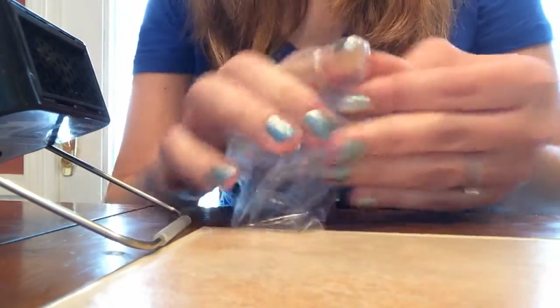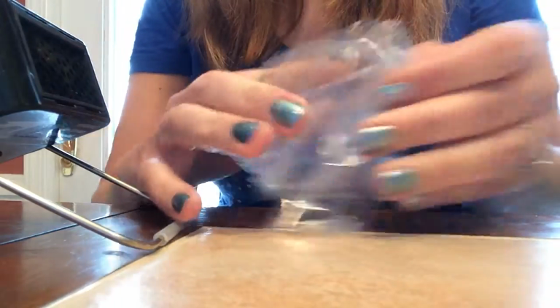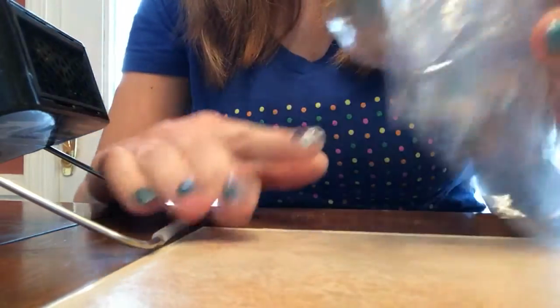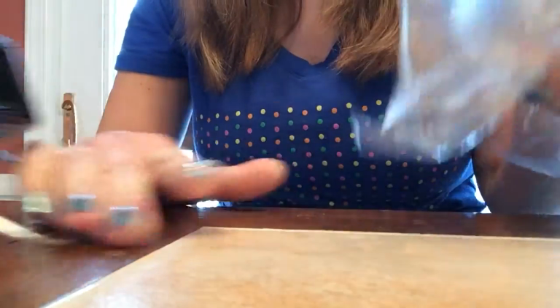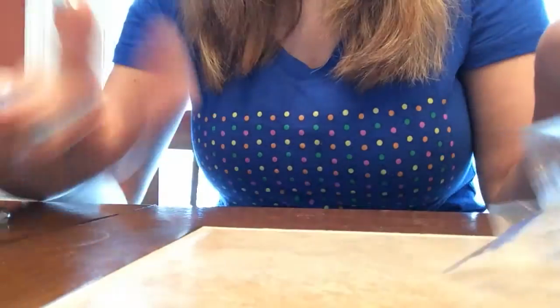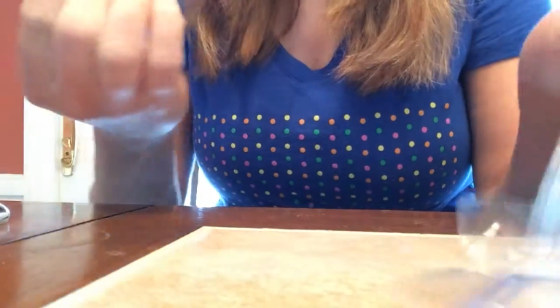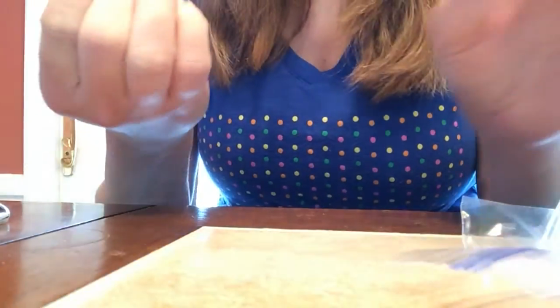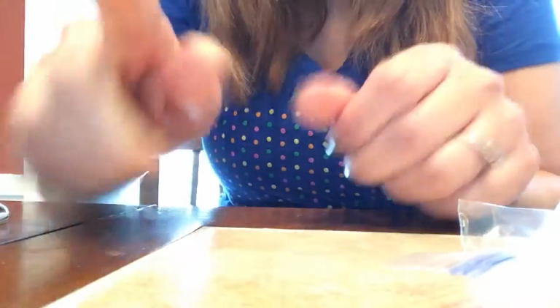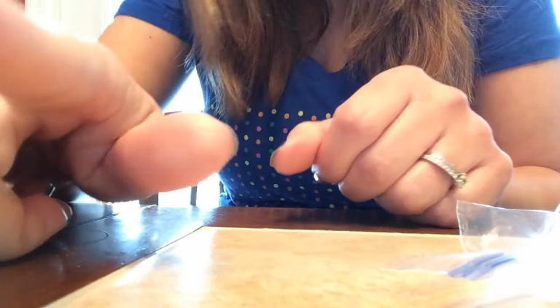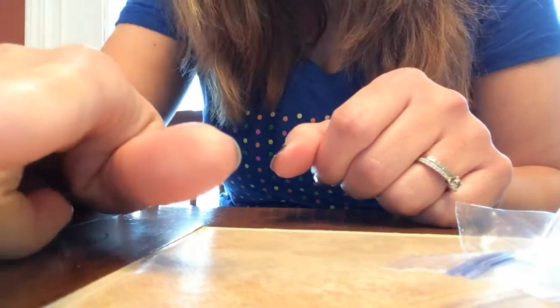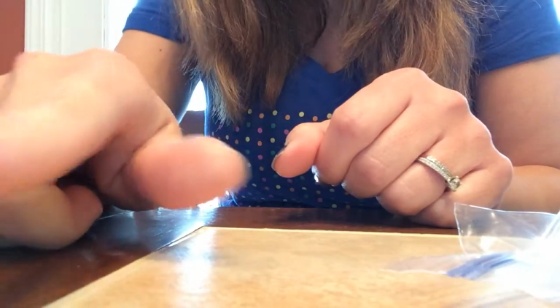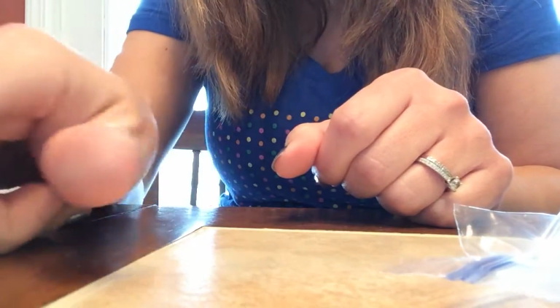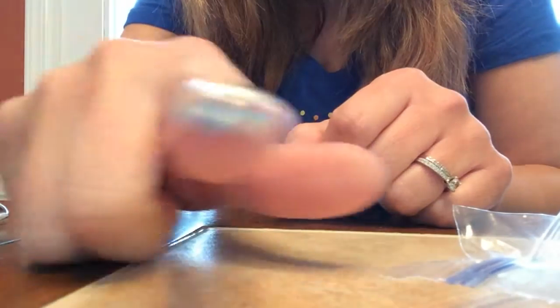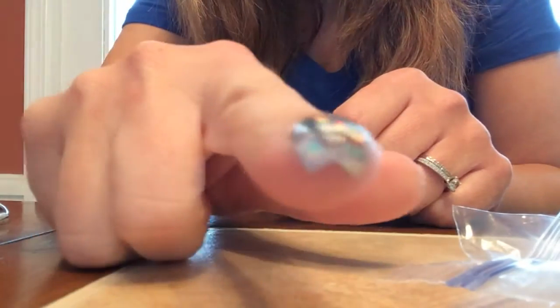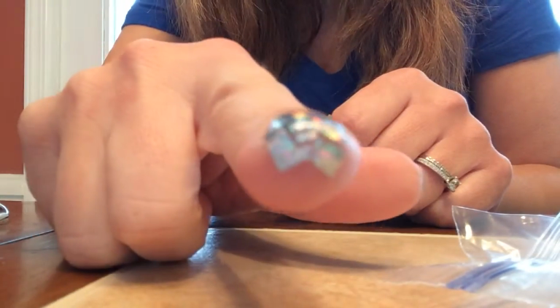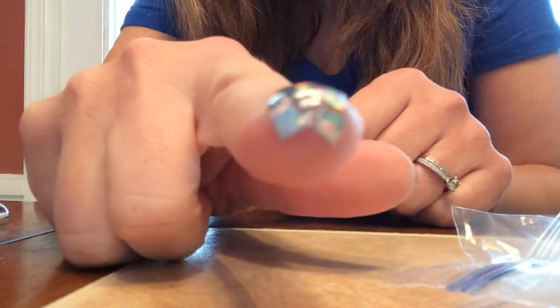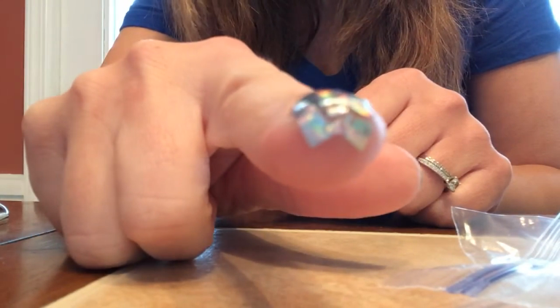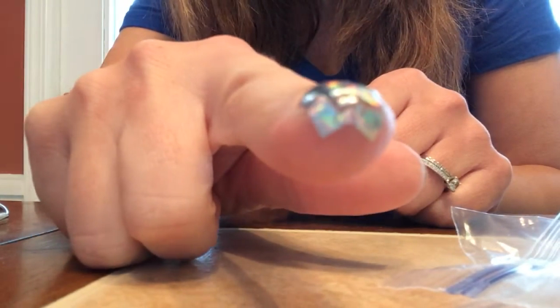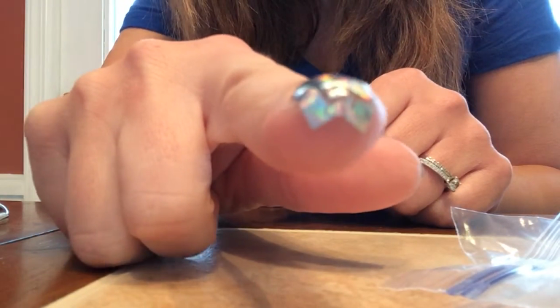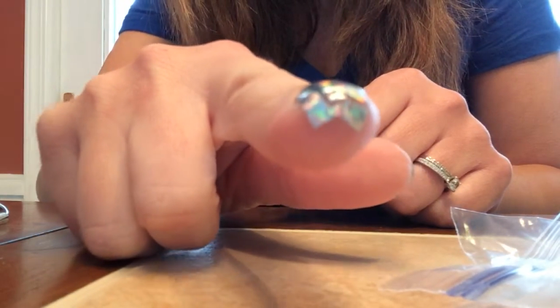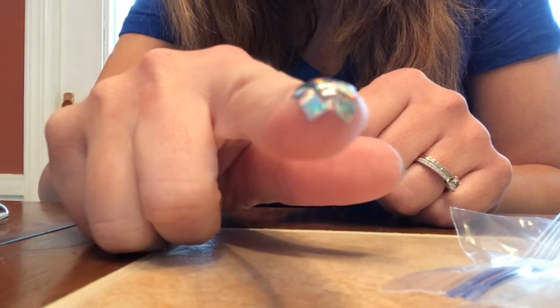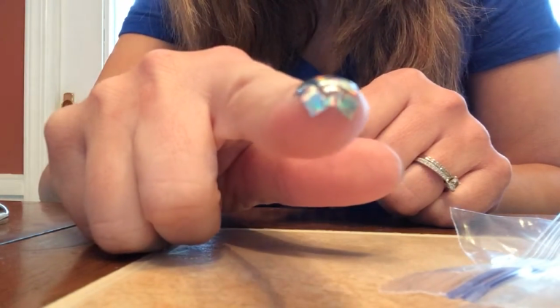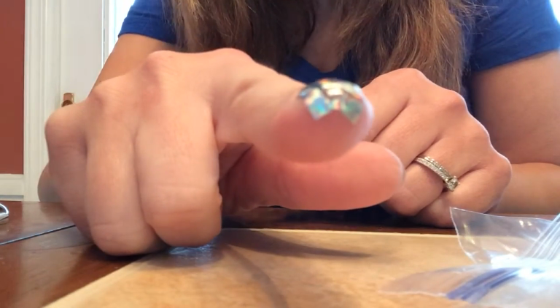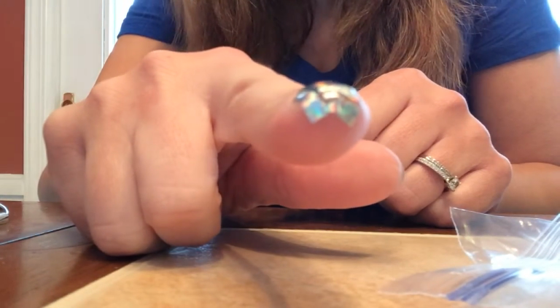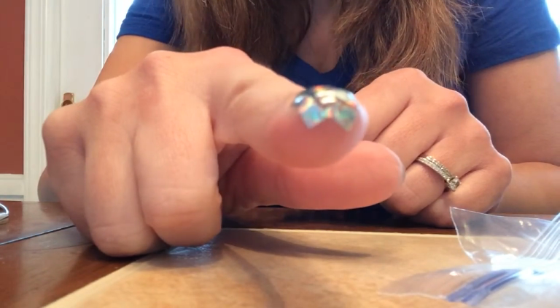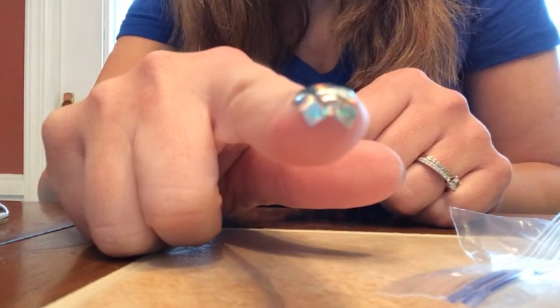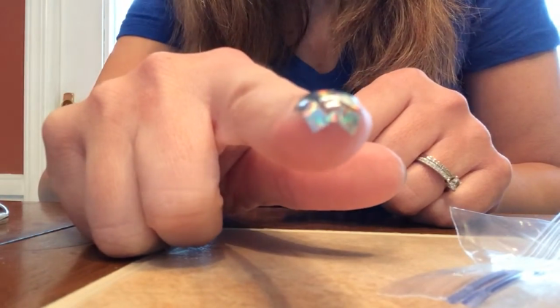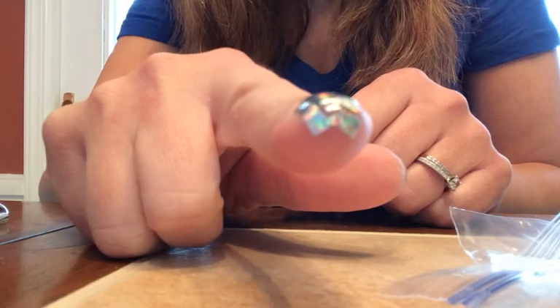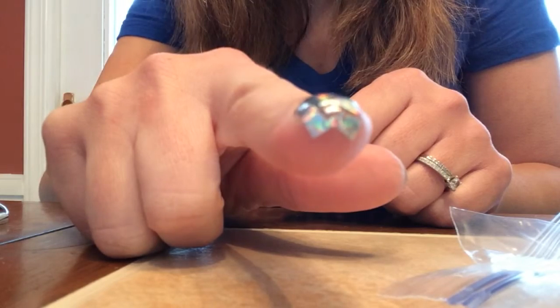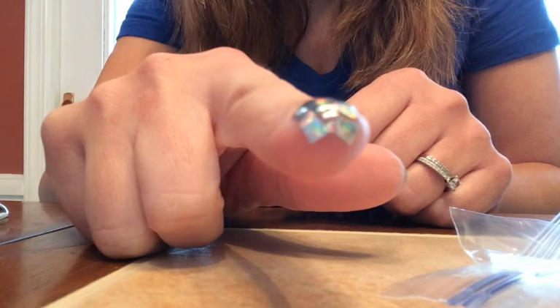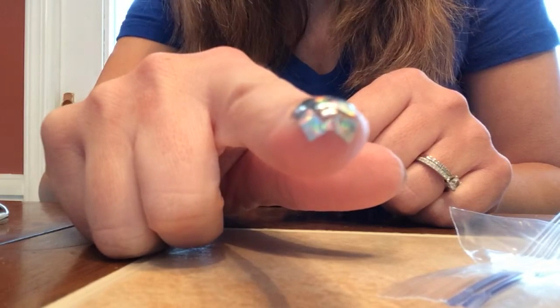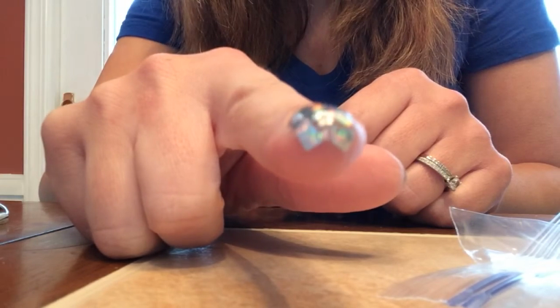Then when you take off your baggie, it's going to look like this. And this just helps with lifting at the tips.